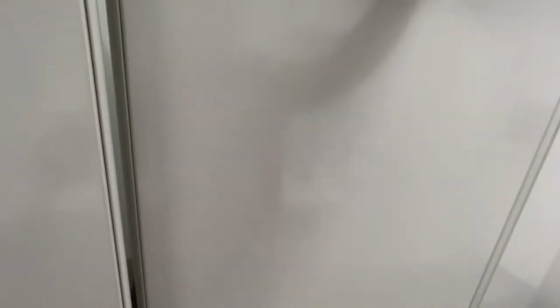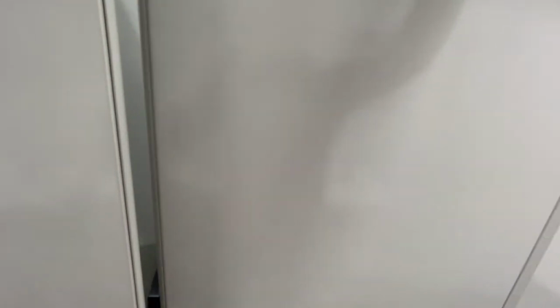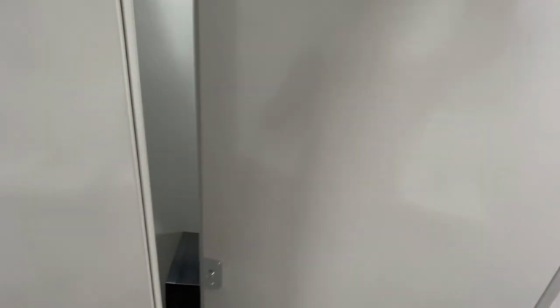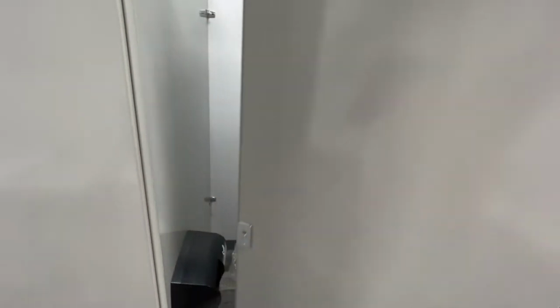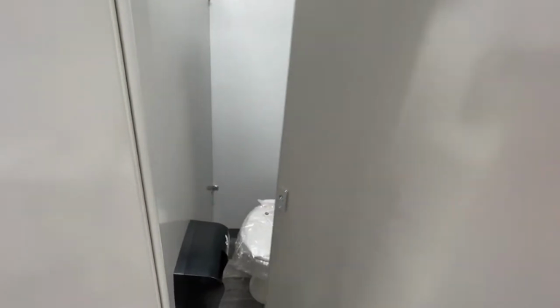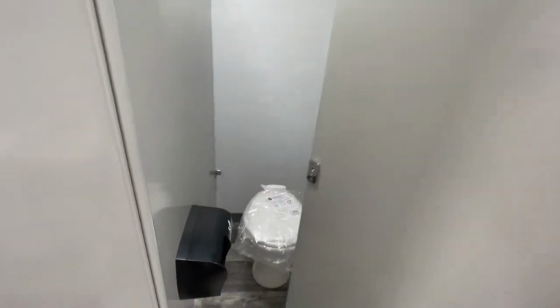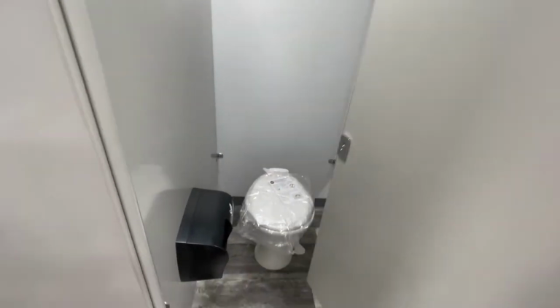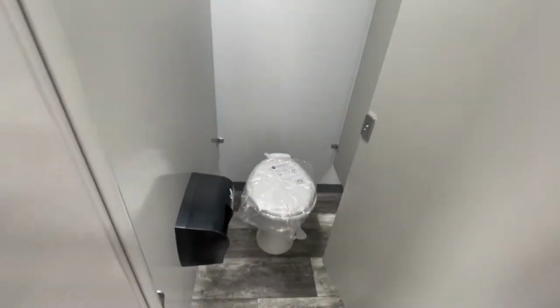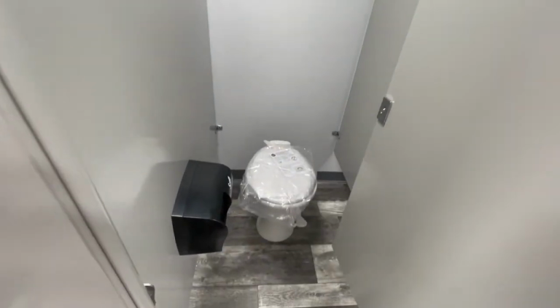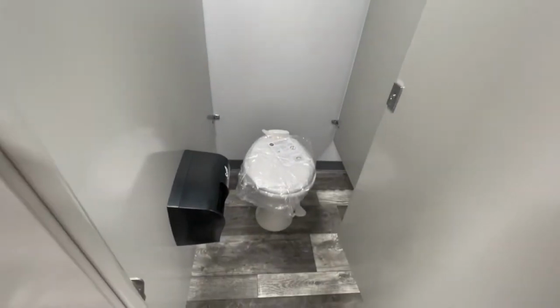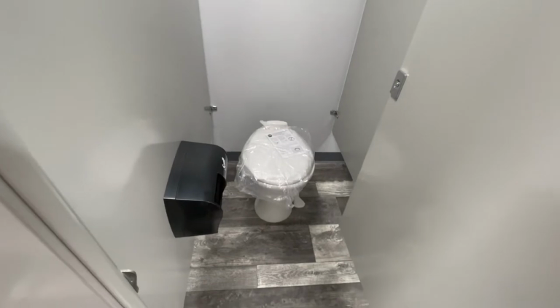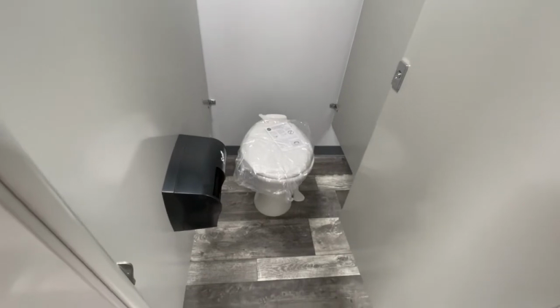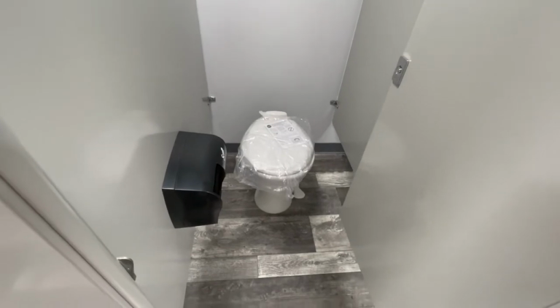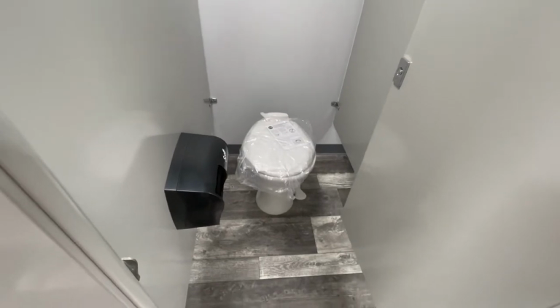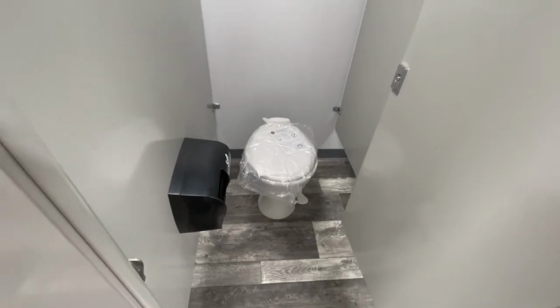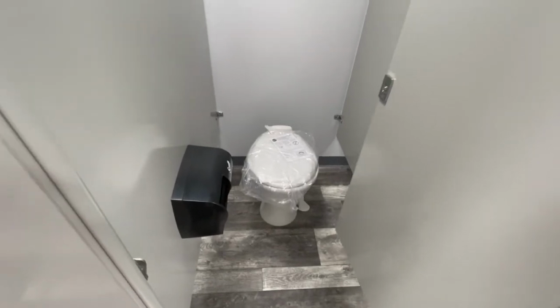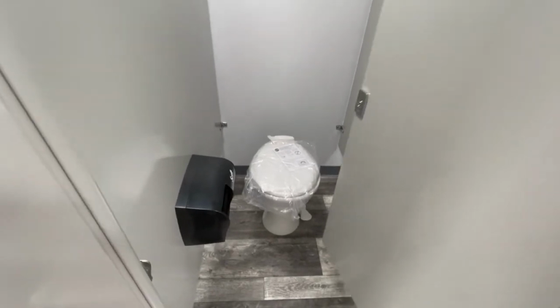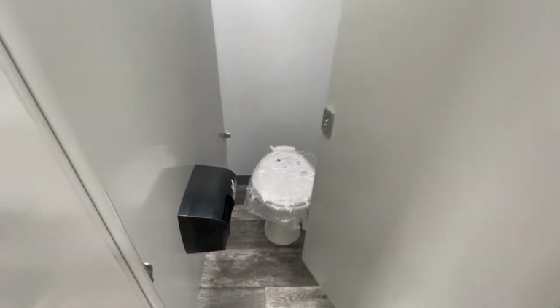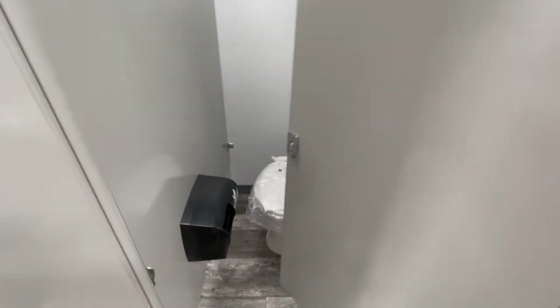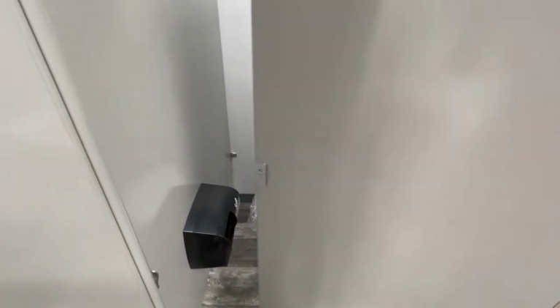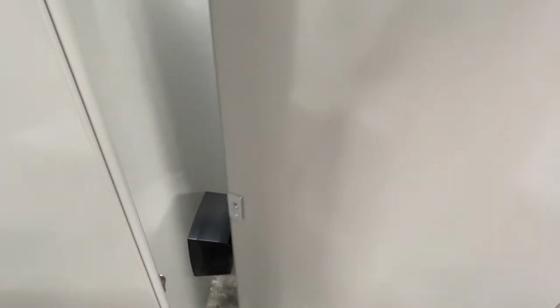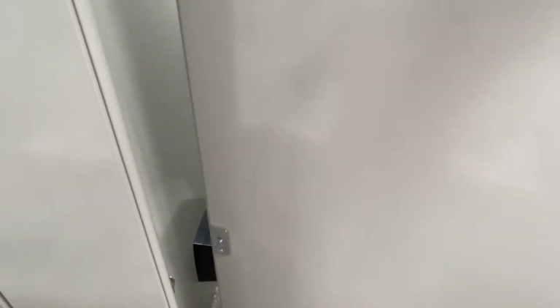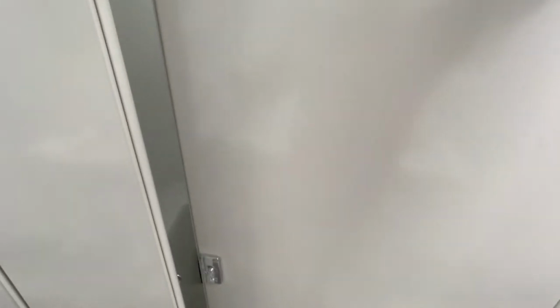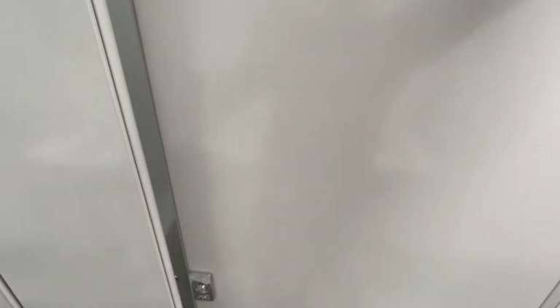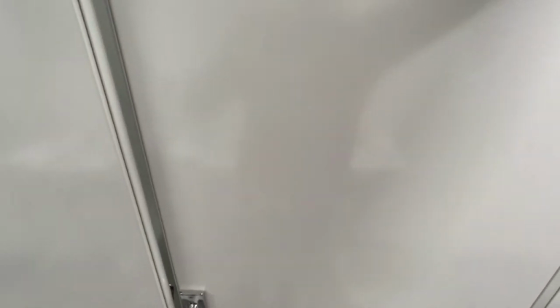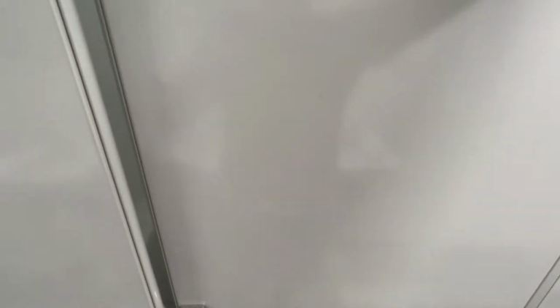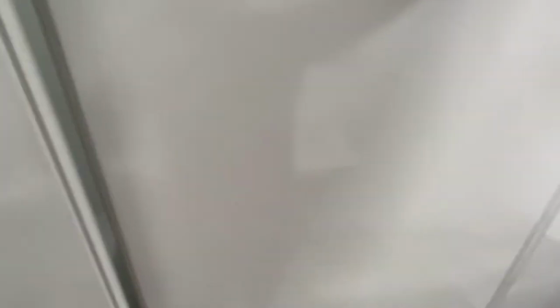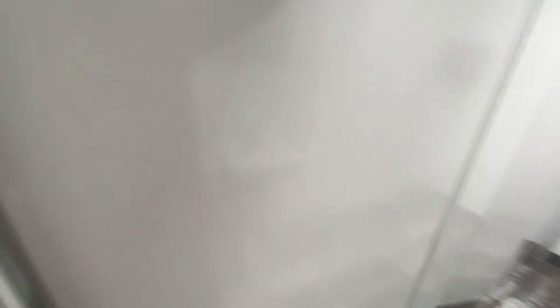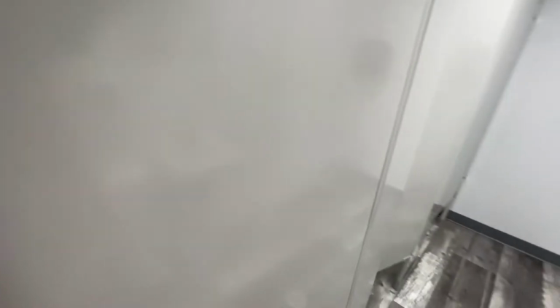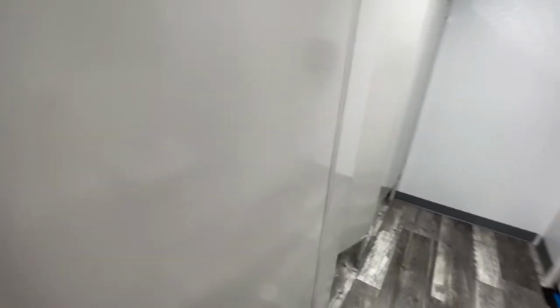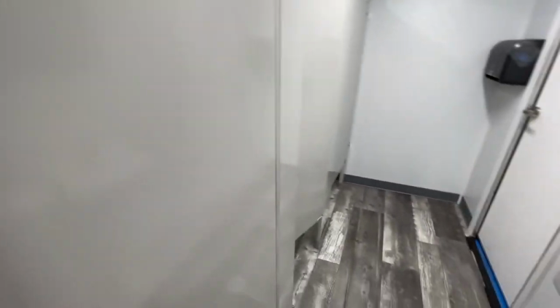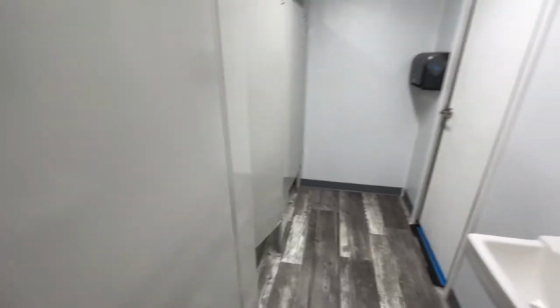Within each stall you have a toilet and toilet paper dispenser, and along the far side of the room you have another paper towel dispenser.